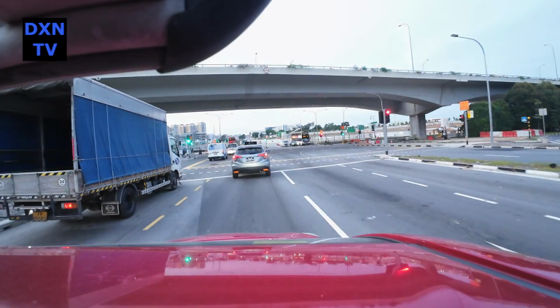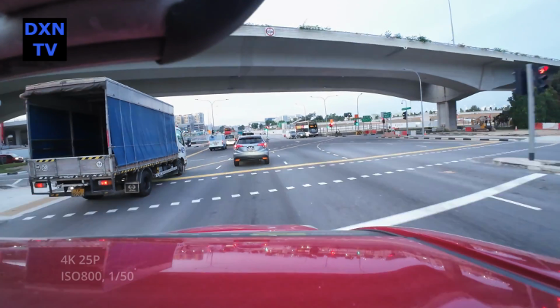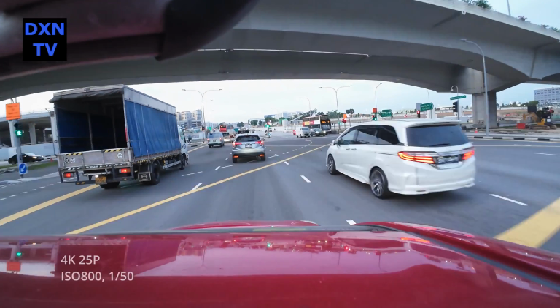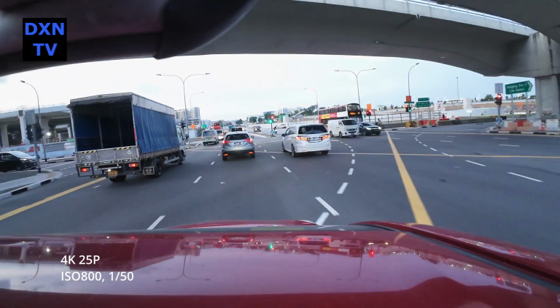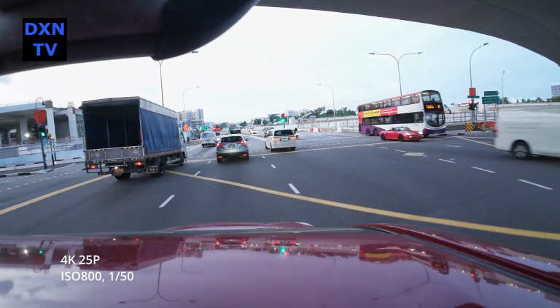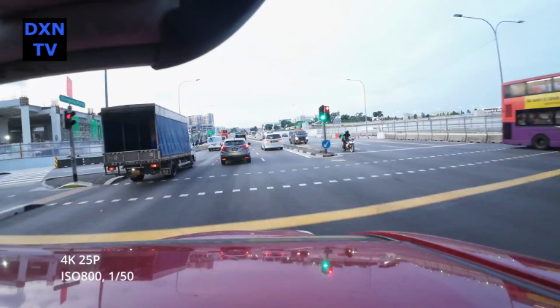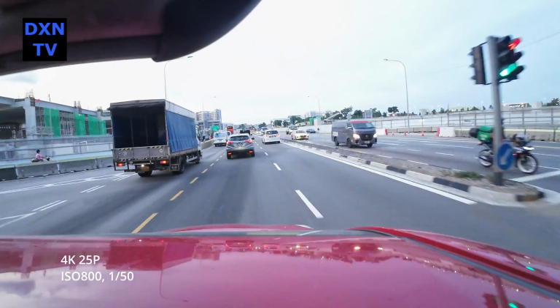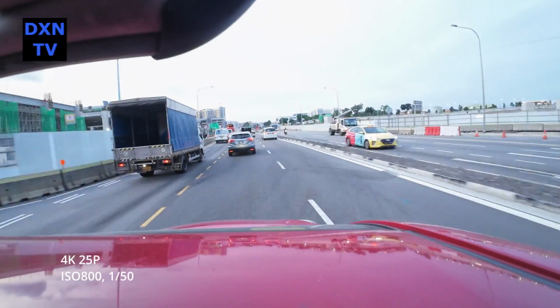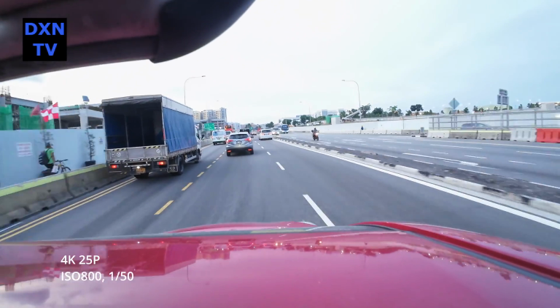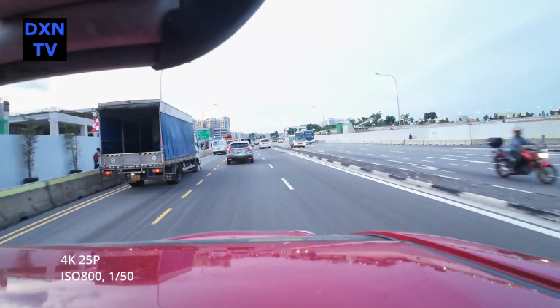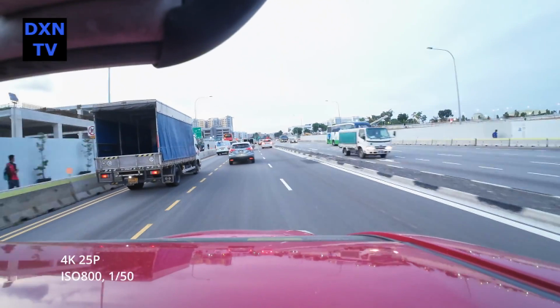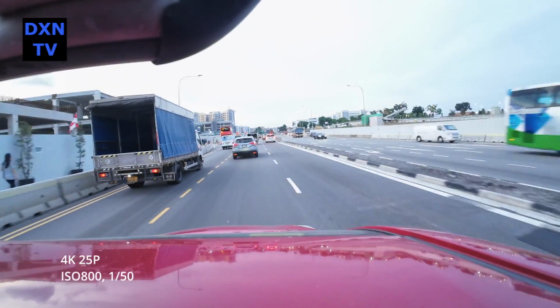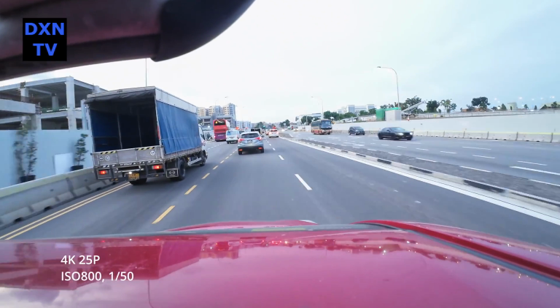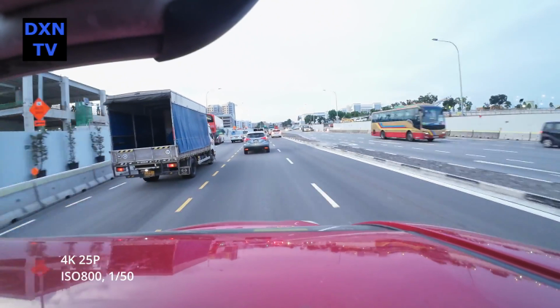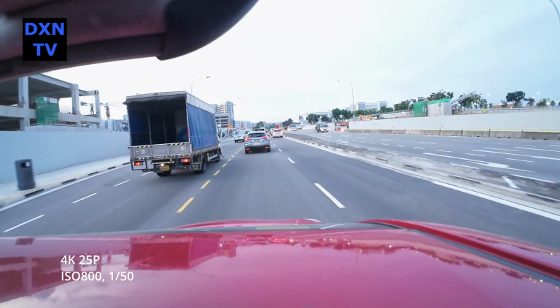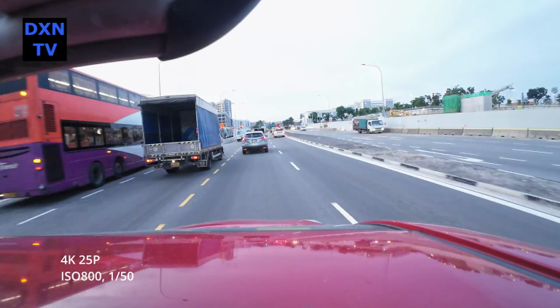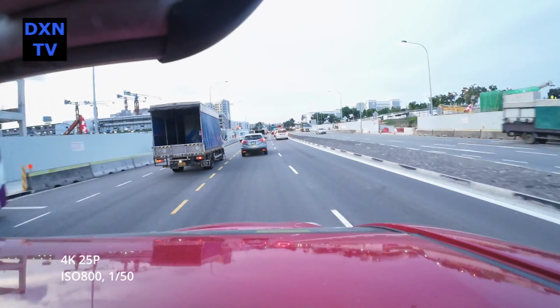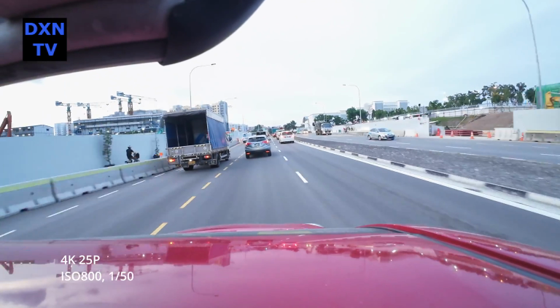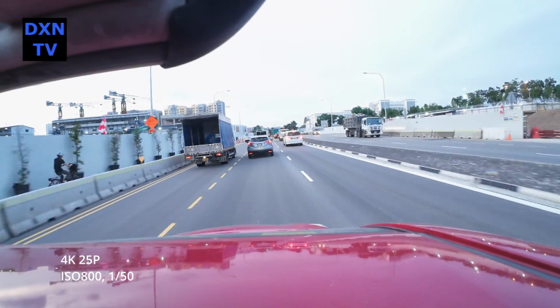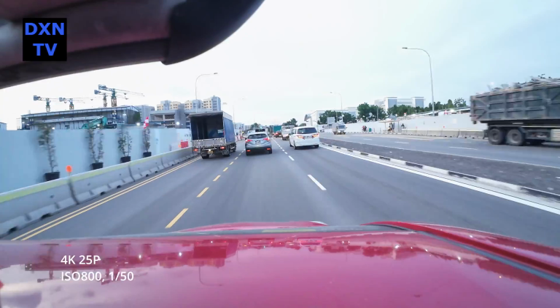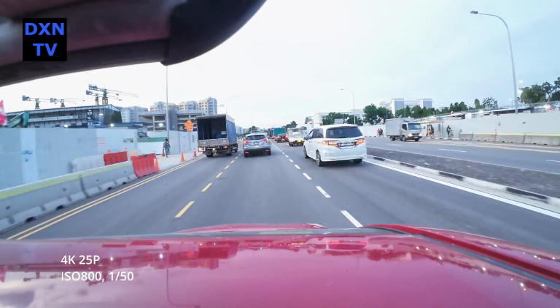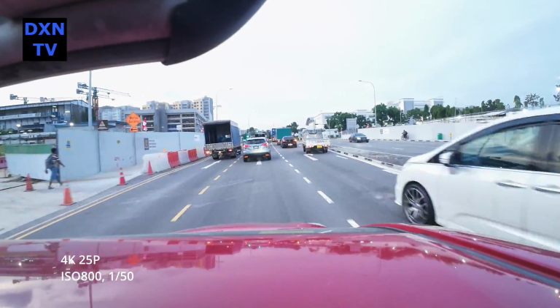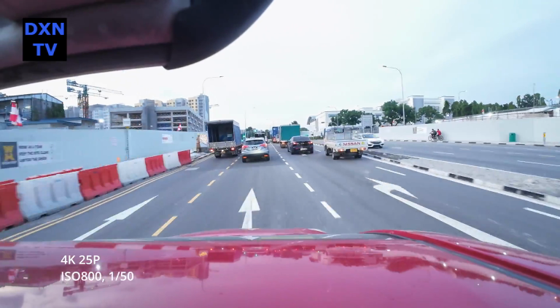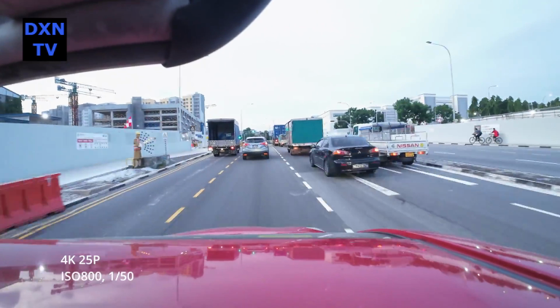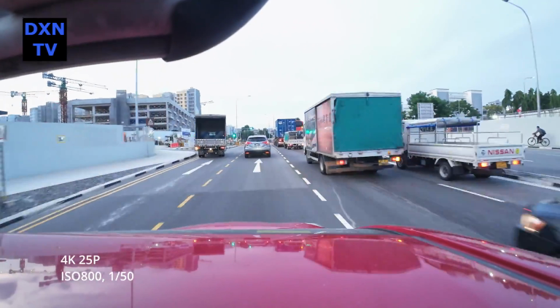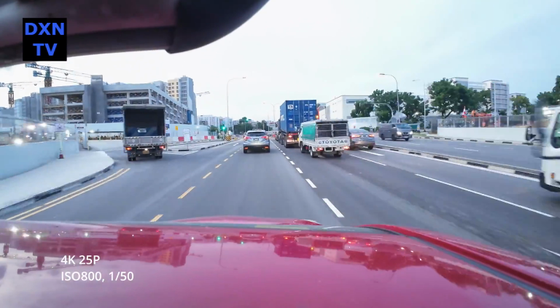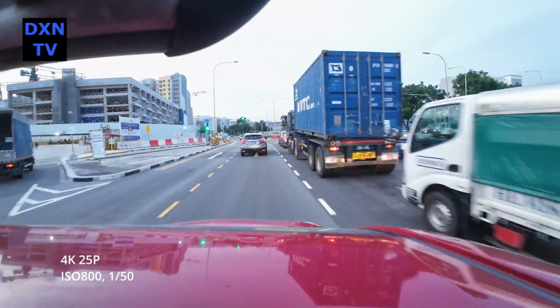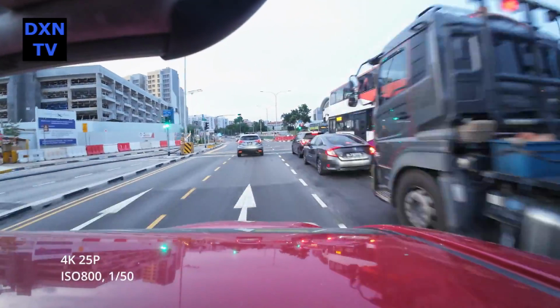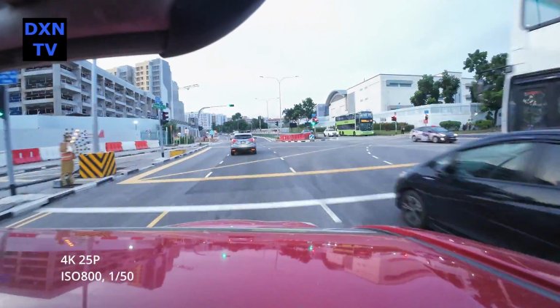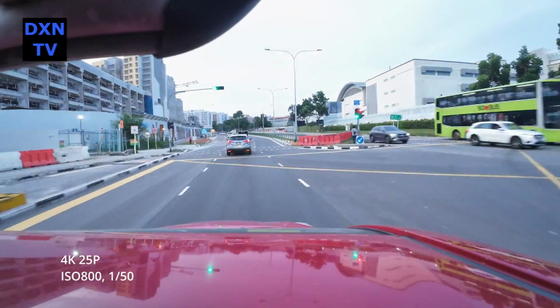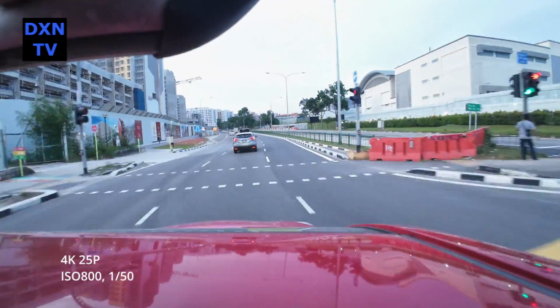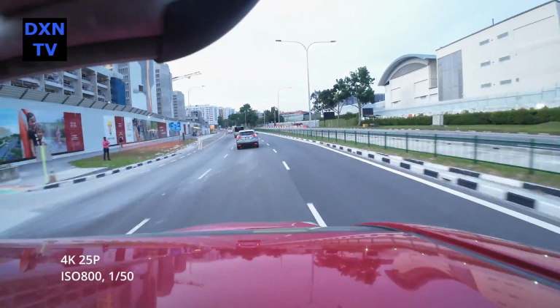In the following video tests, we wanted to push the noise levels to see at which ISO is acceptable for us, and to see the frame rate versus shutter relation in order for the RockSteady to work the best without motion blurring.